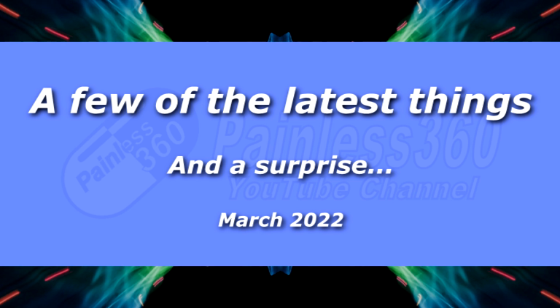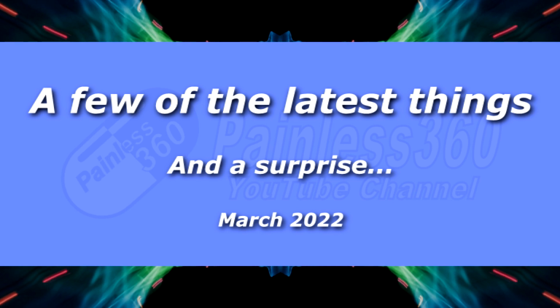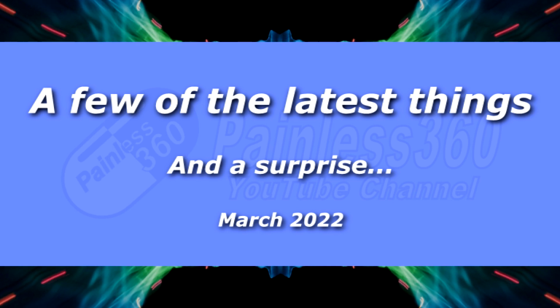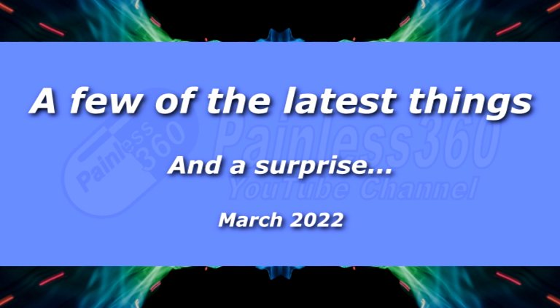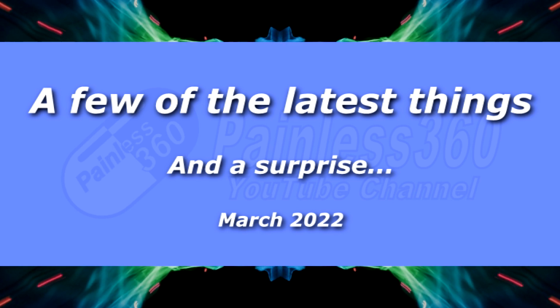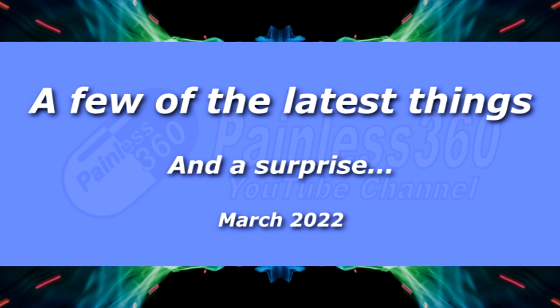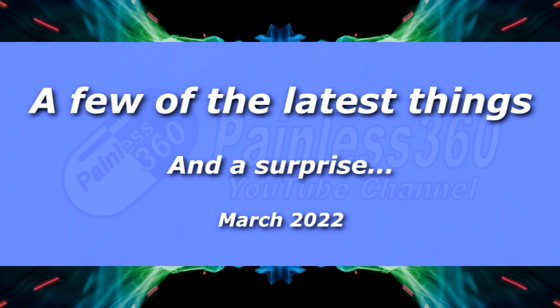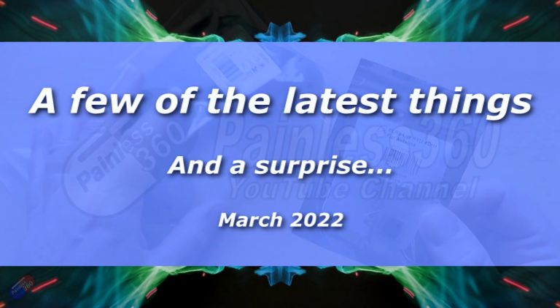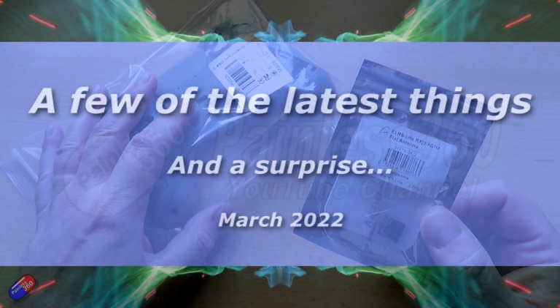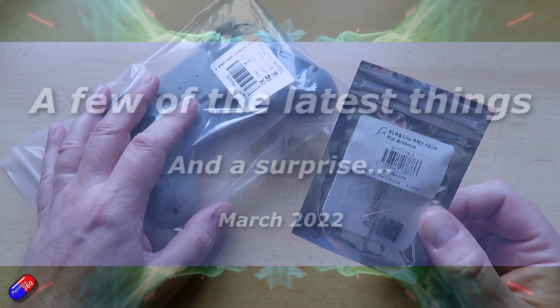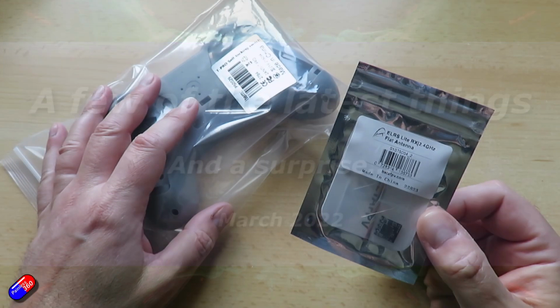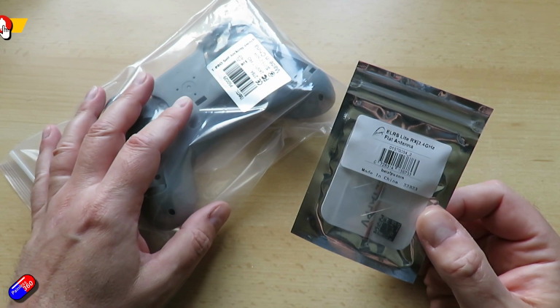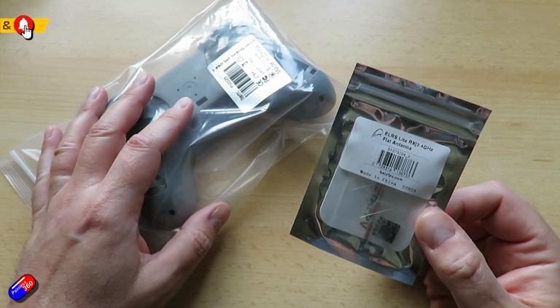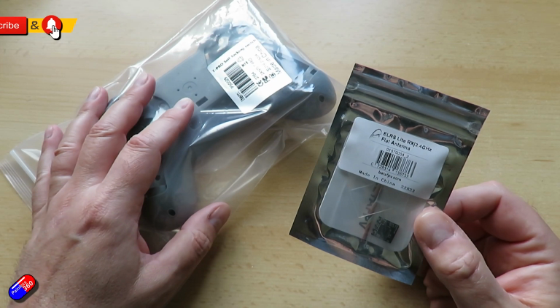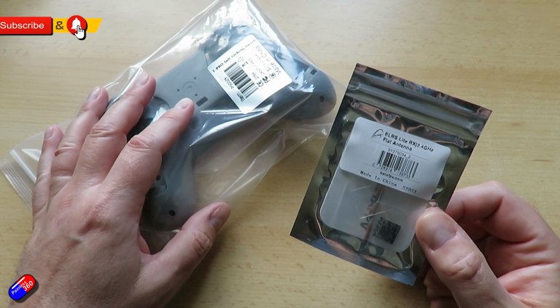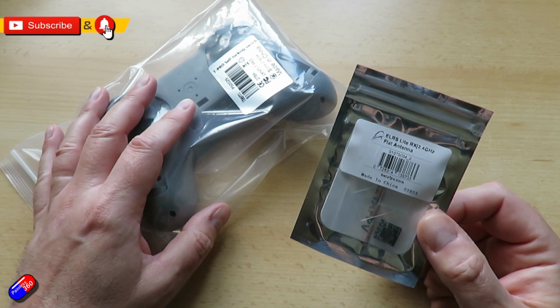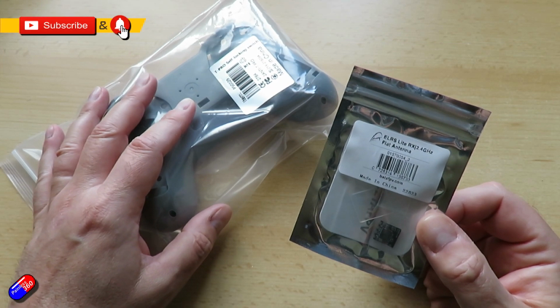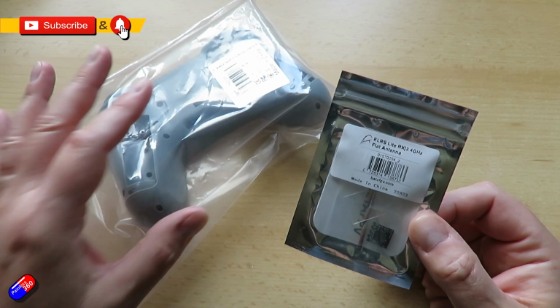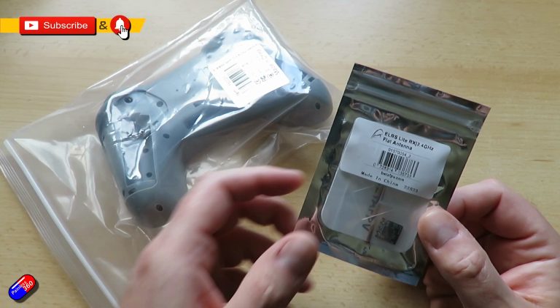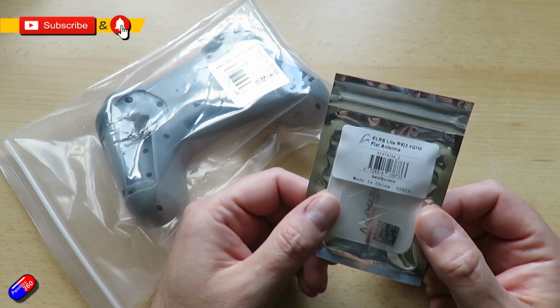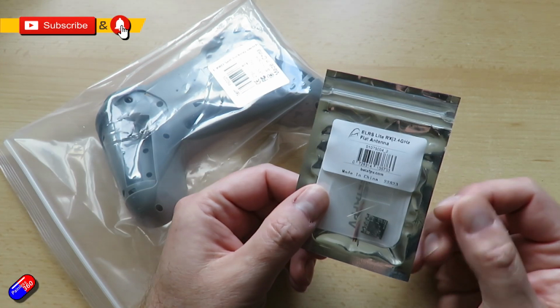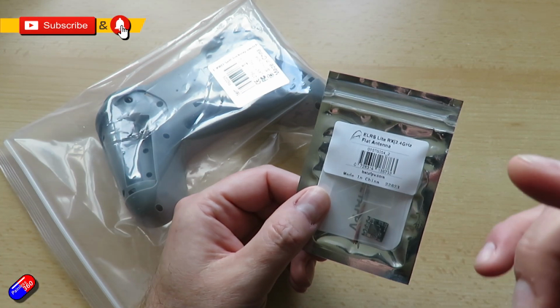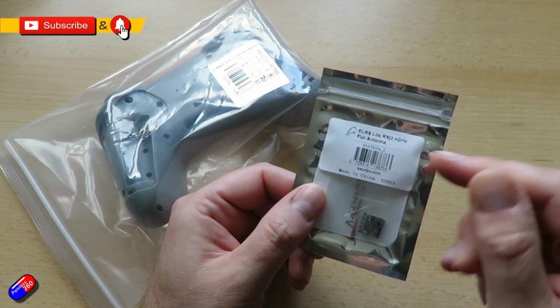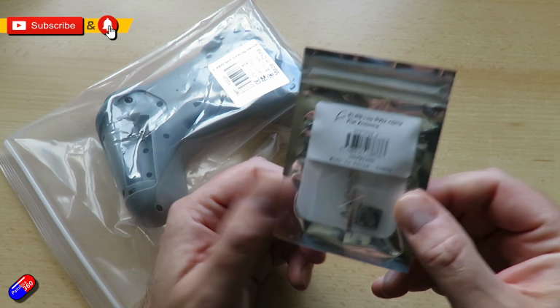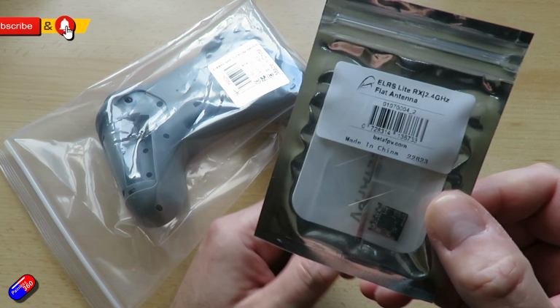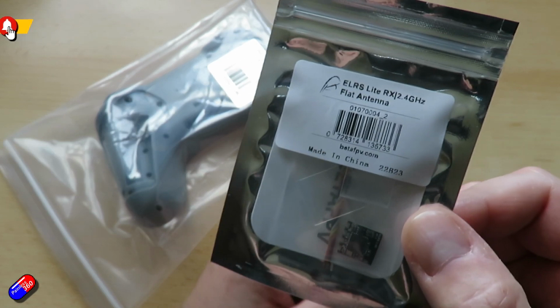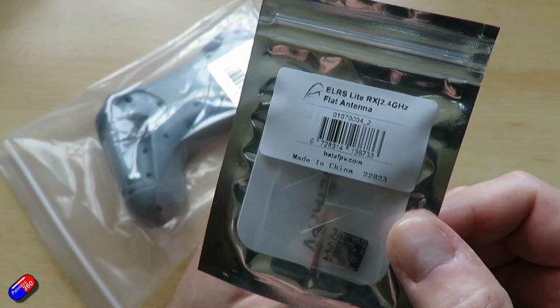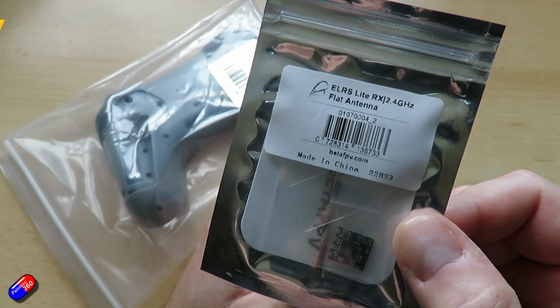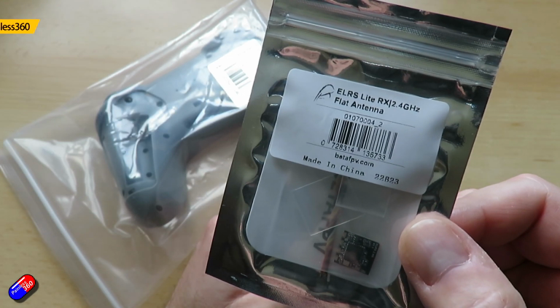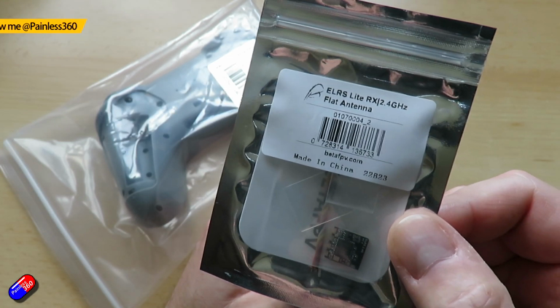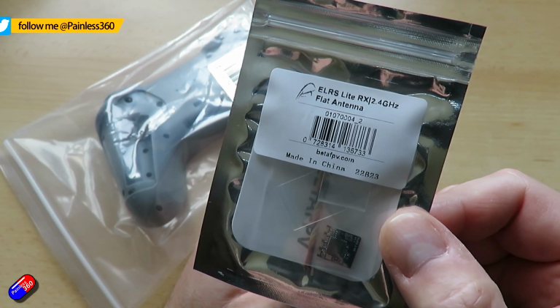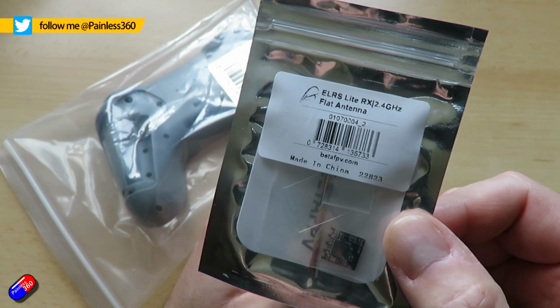Hello and welcome to this very quick video on a couple of things that I've got here that probably aren't worth a video in their own right, but just to let you know what they're about. First one is this thing here — this is the ELRS light.